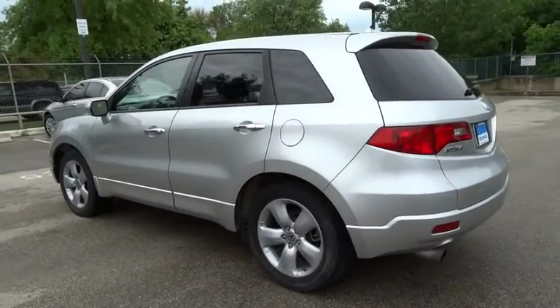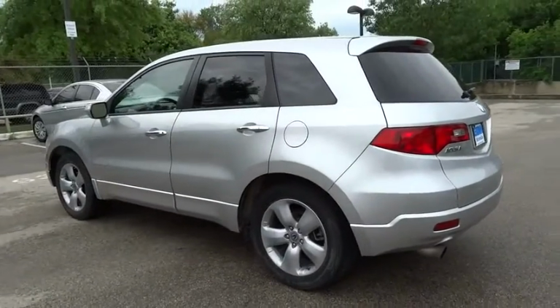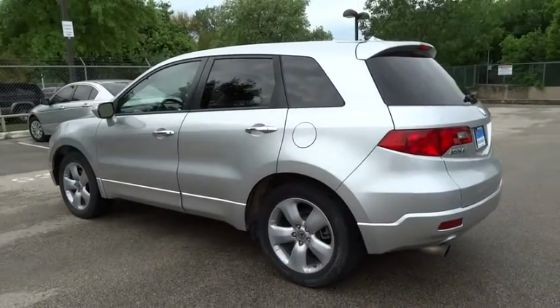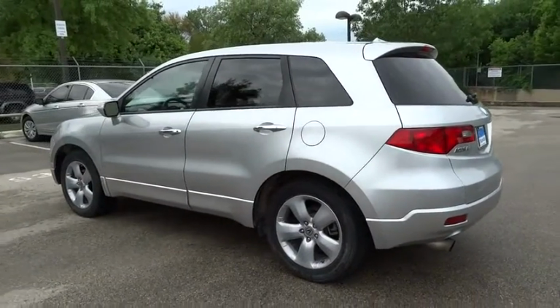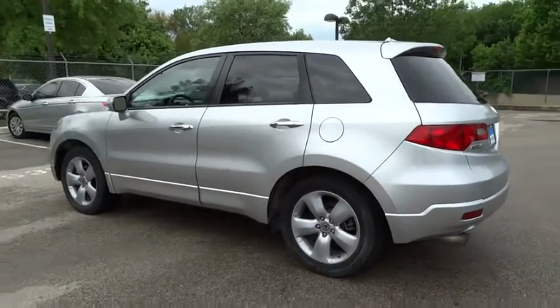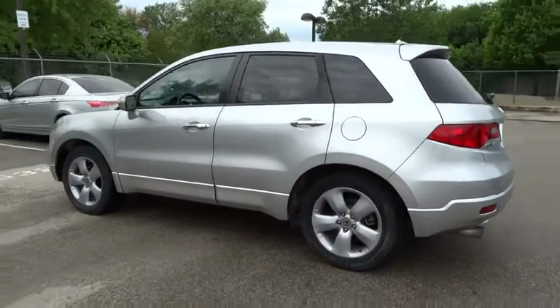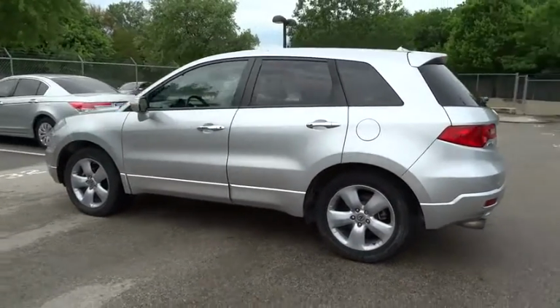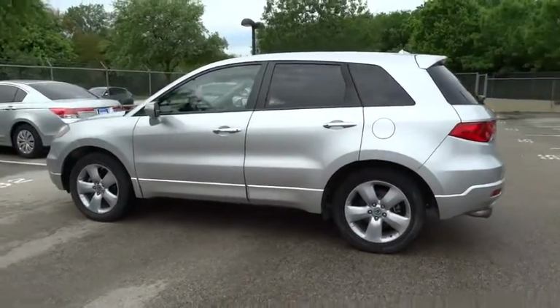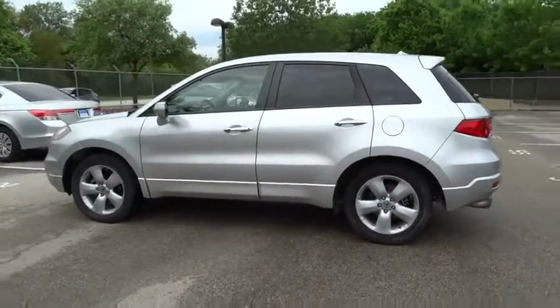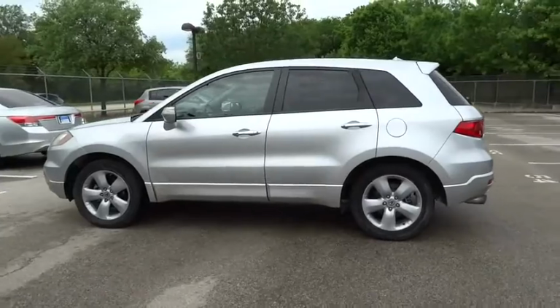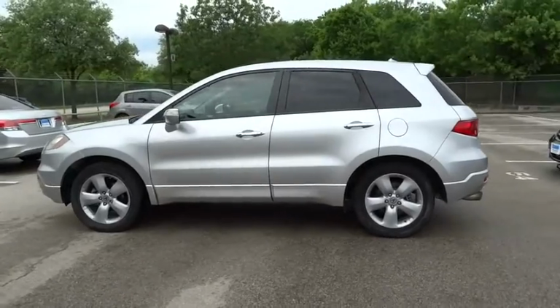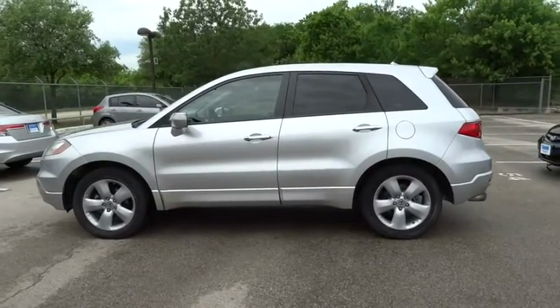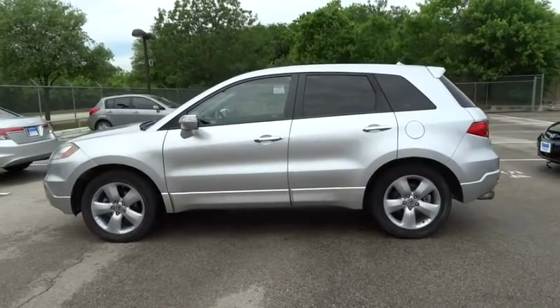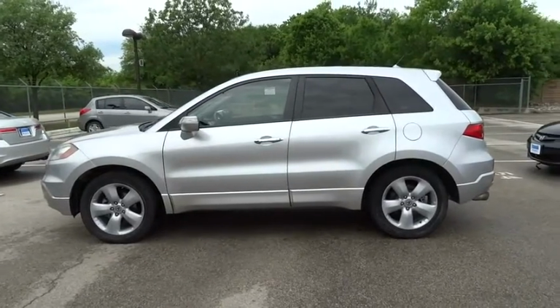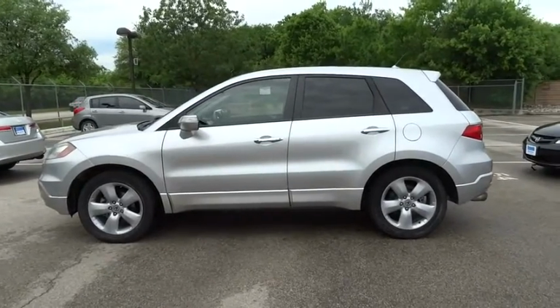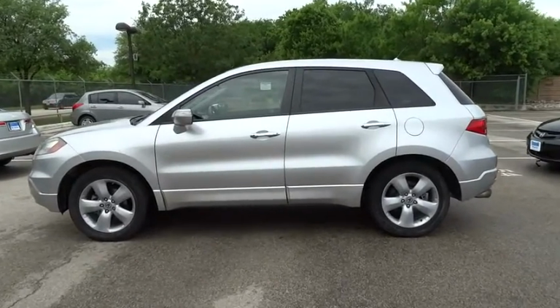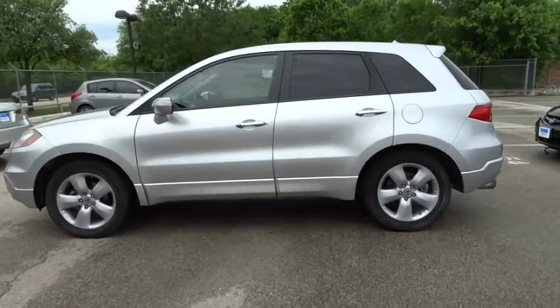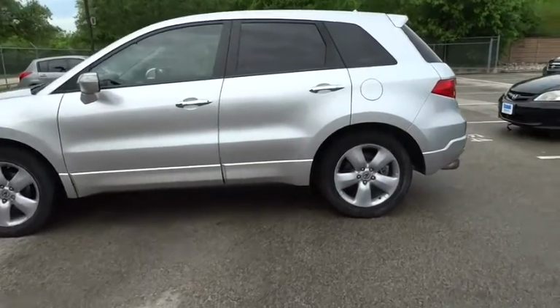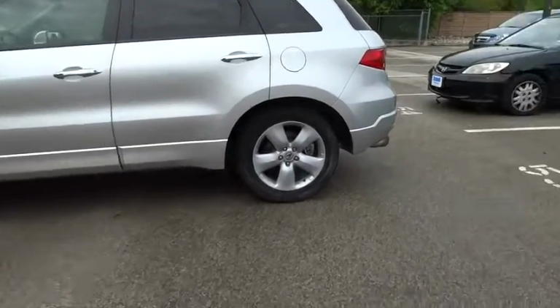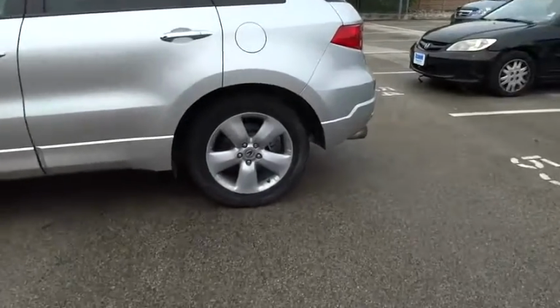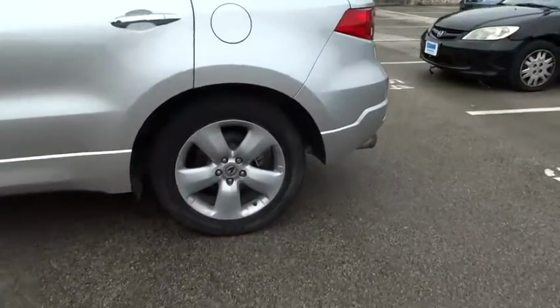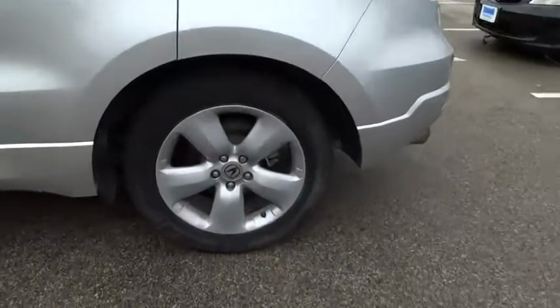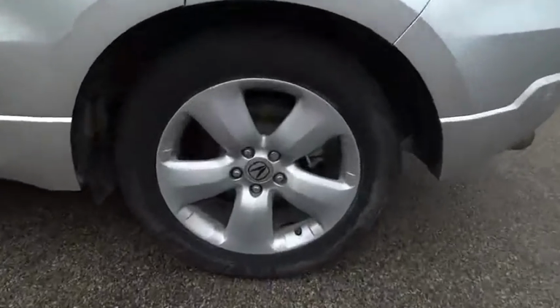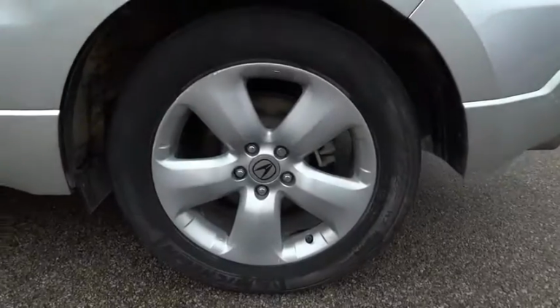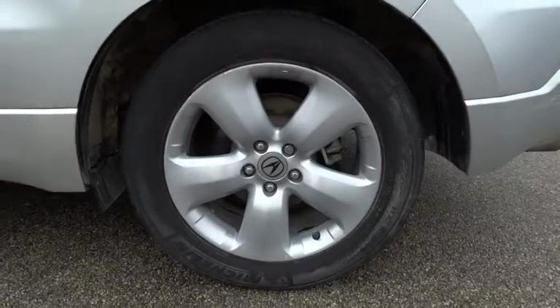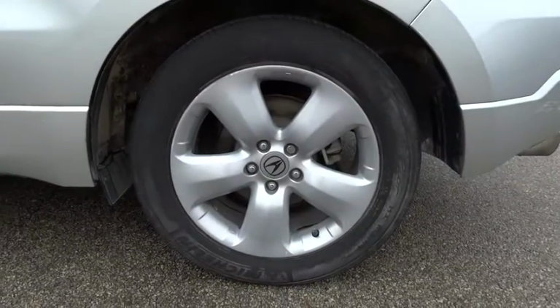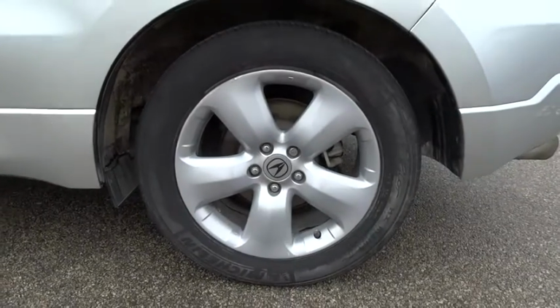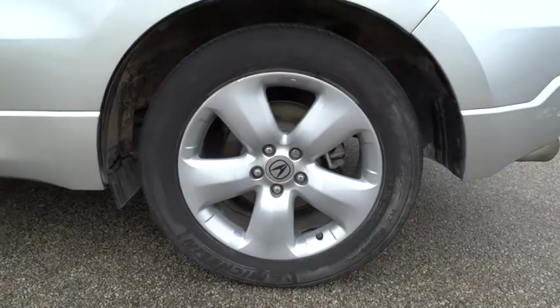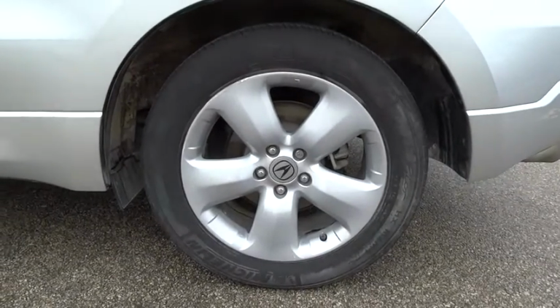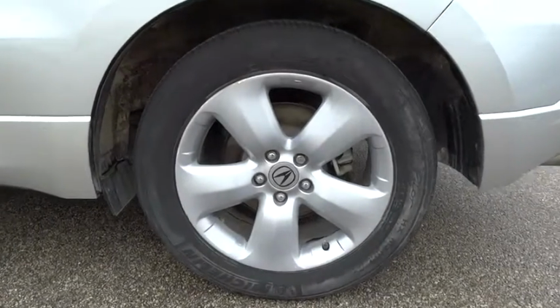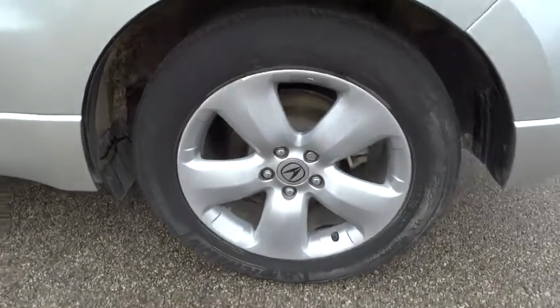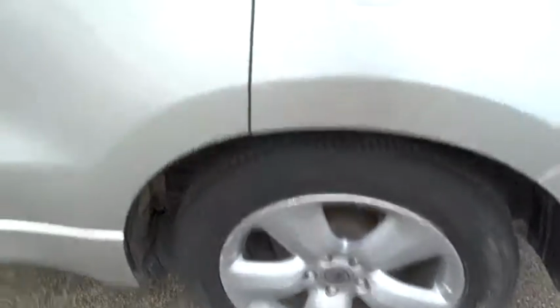Keyless entry, aluminum wheels, climate control, universal garage door opener, rear defrost, AM FM stereo radio, CD player, fog lamp.